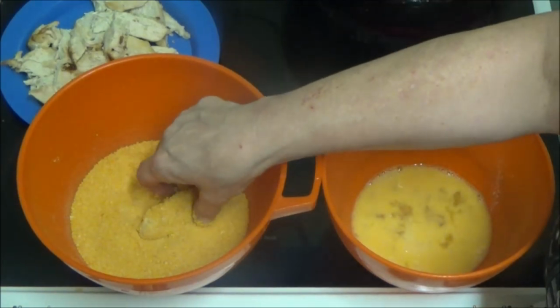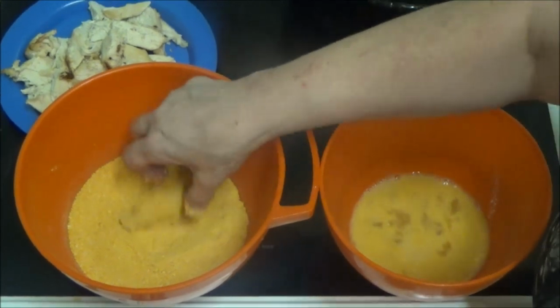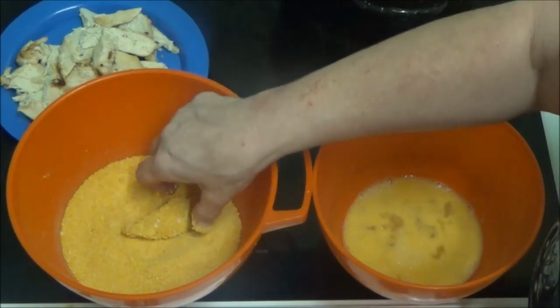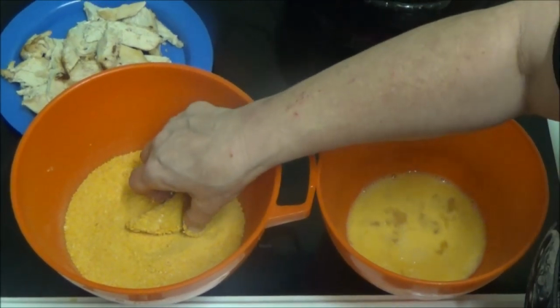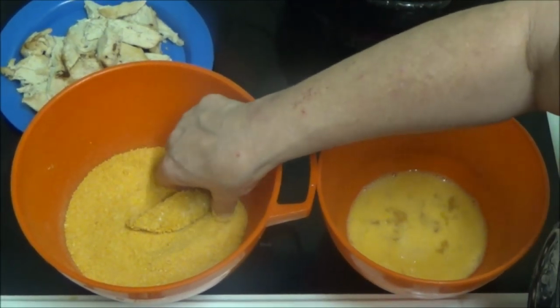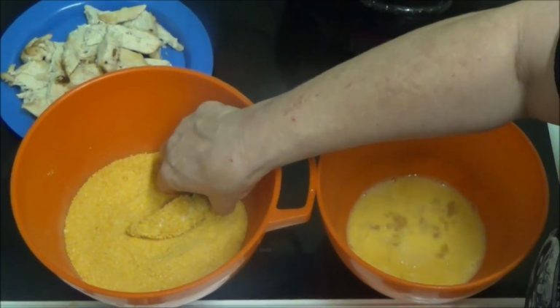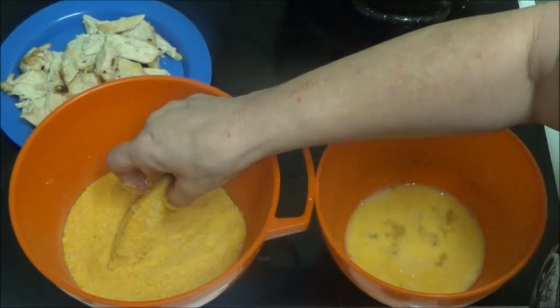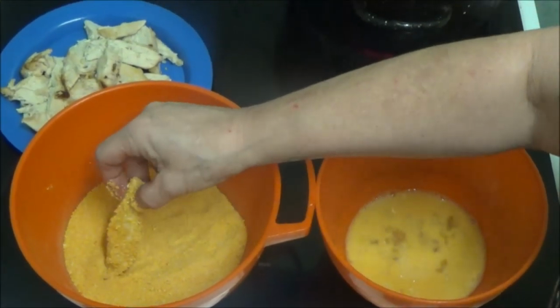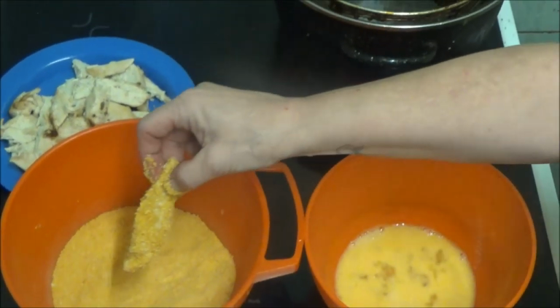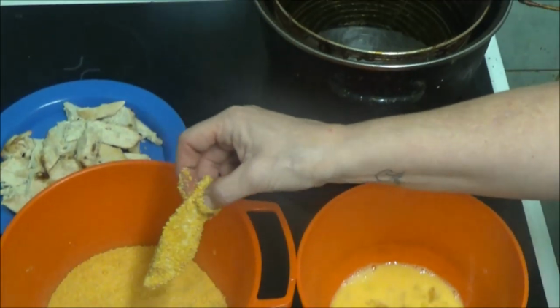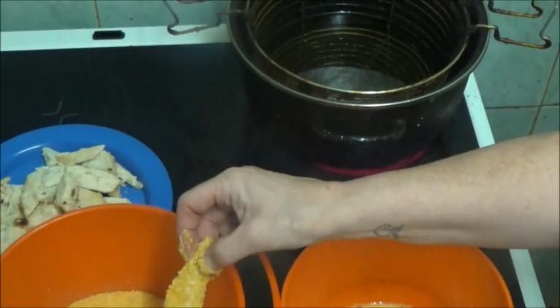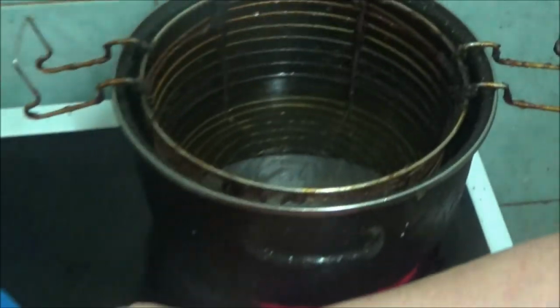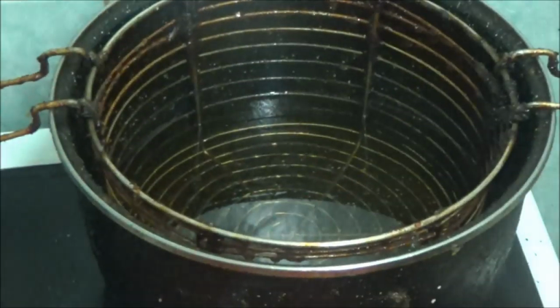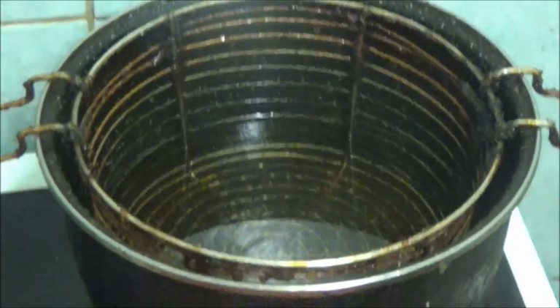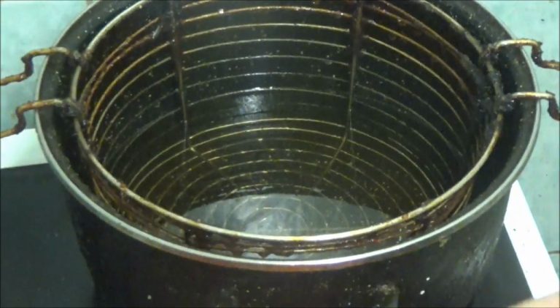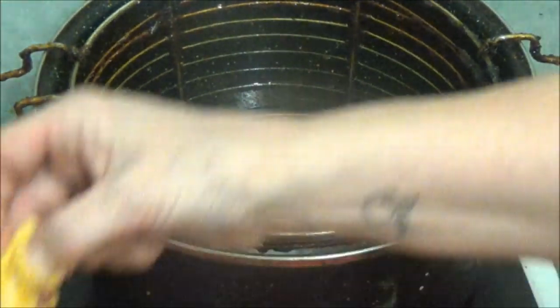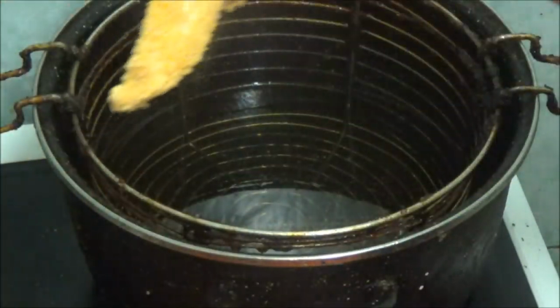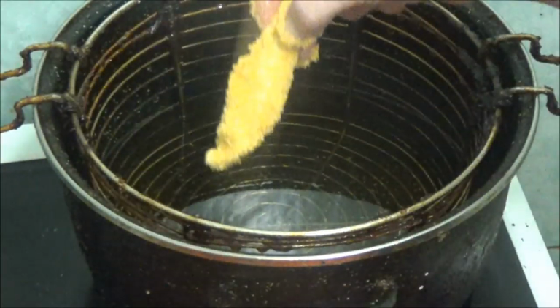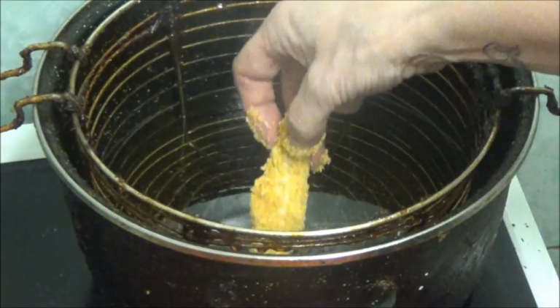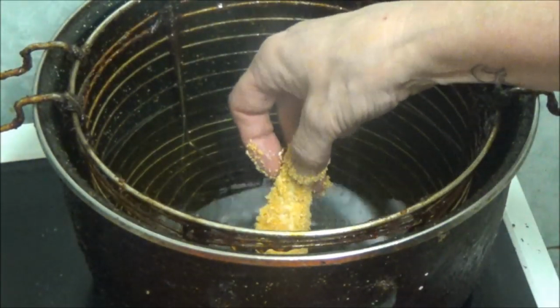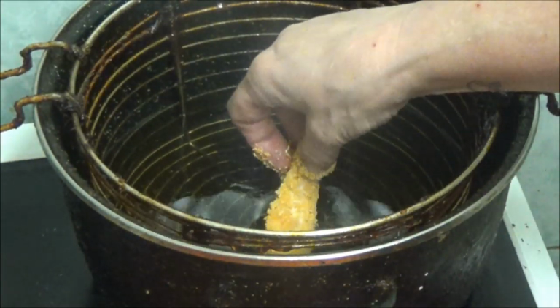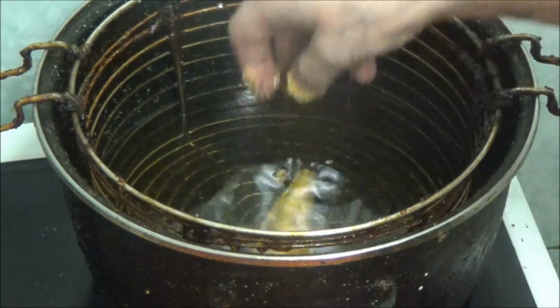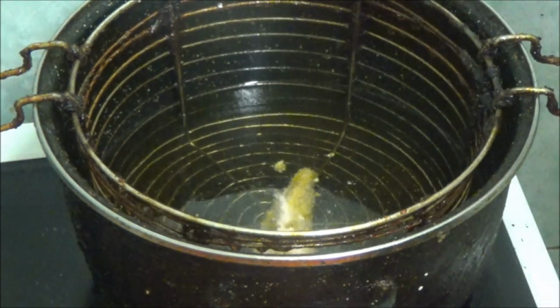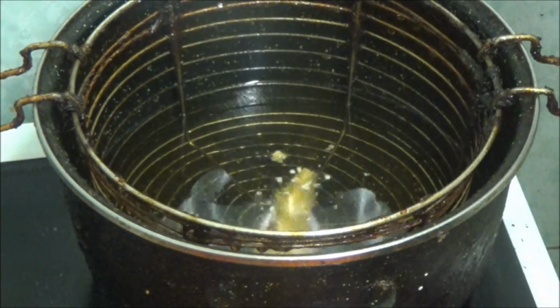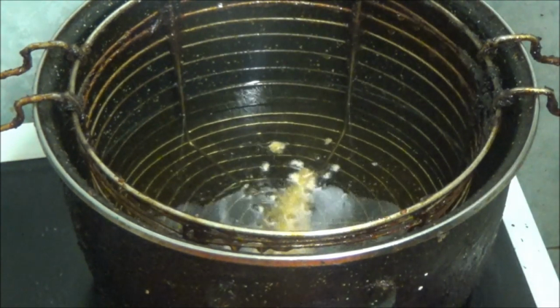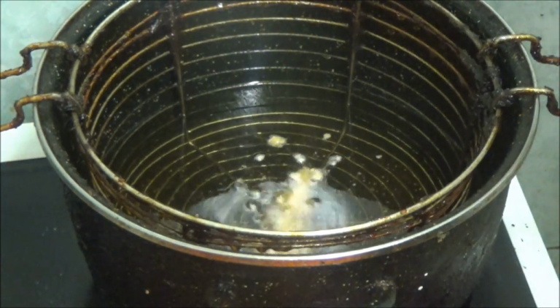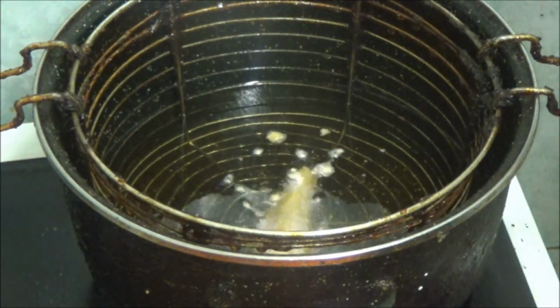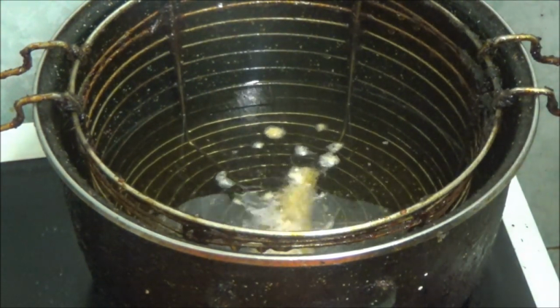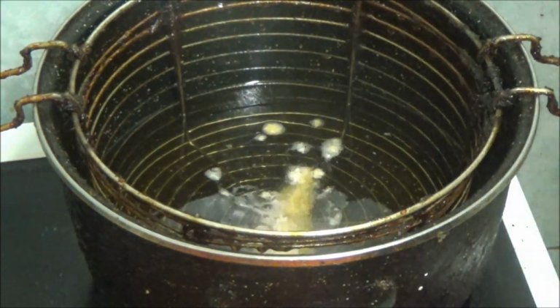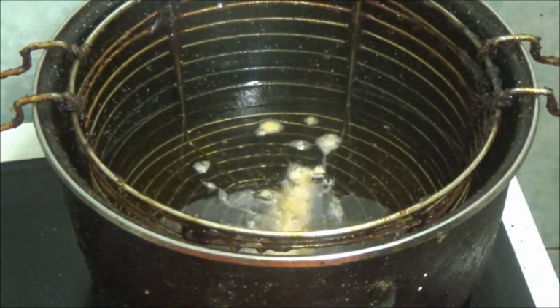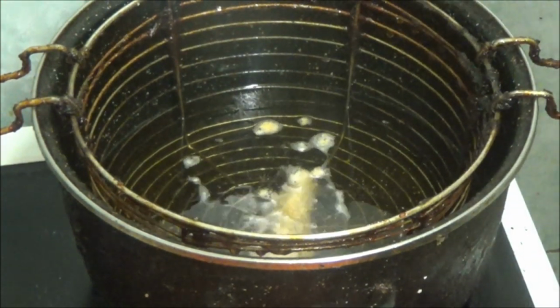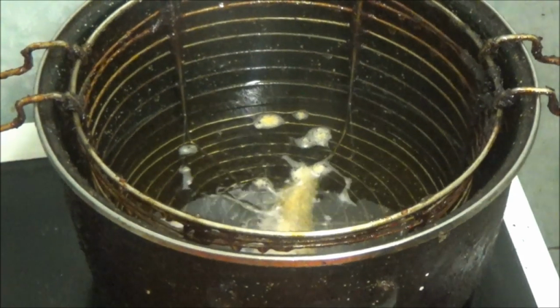Chip pan, you've been on for a while — I hope you are hot. So this goes into the frying pan, the chip pan. It is bubbling but not profusely.